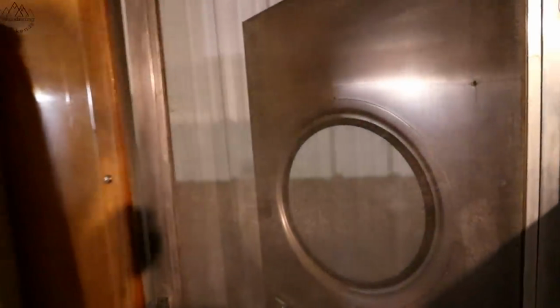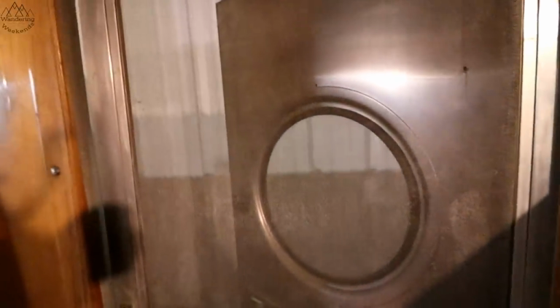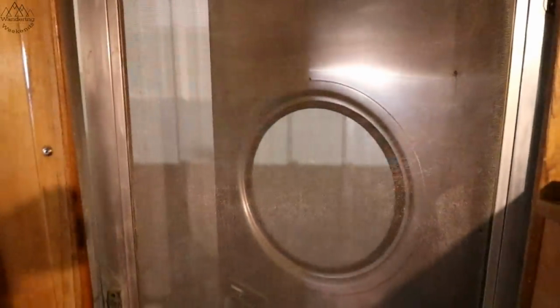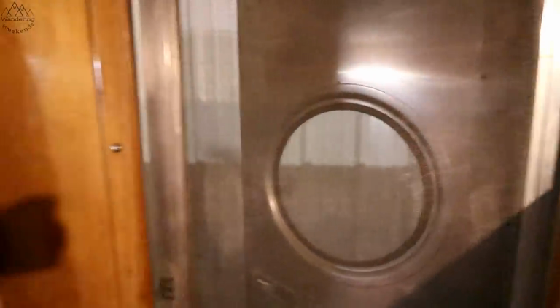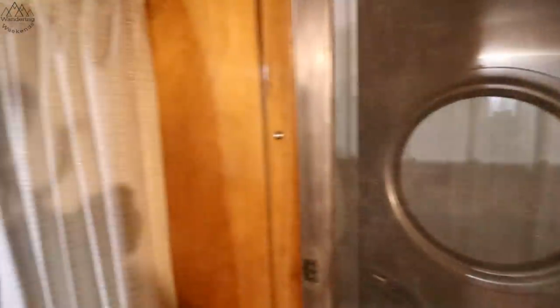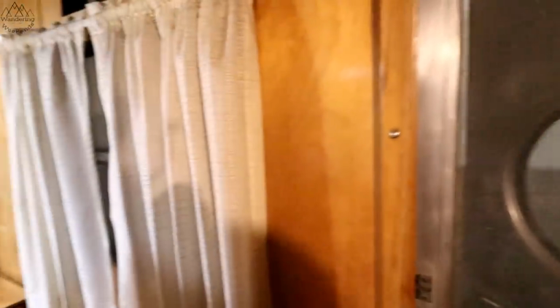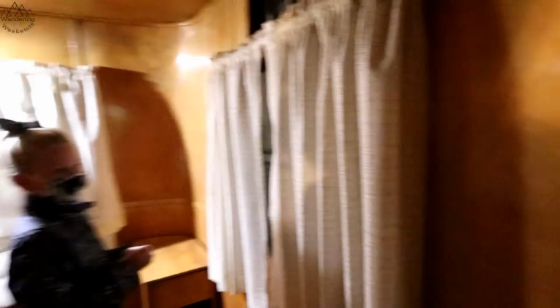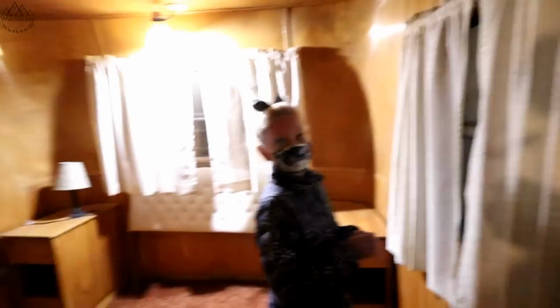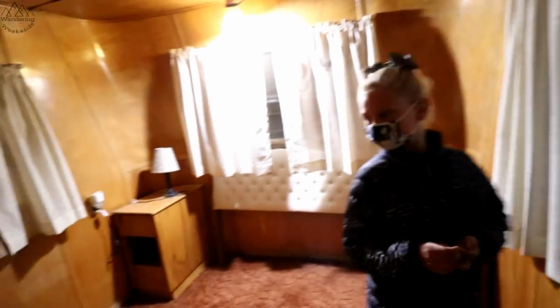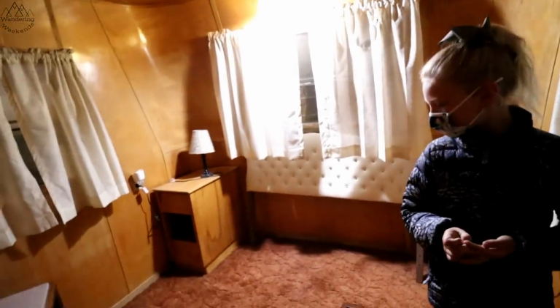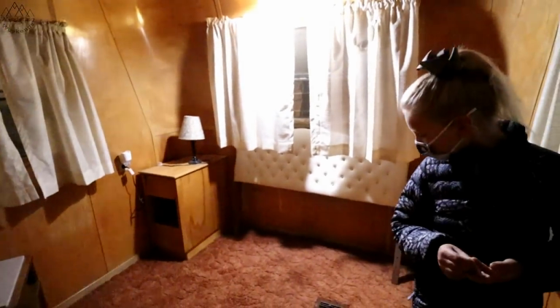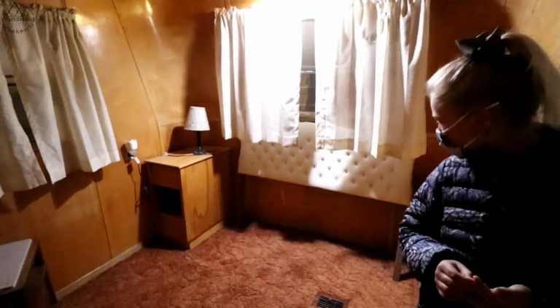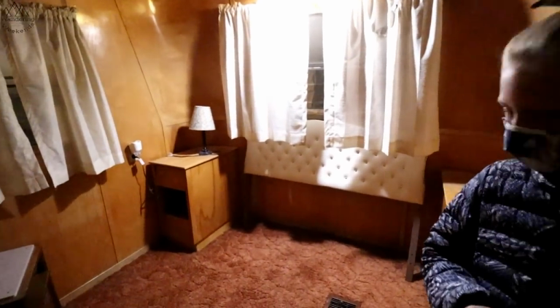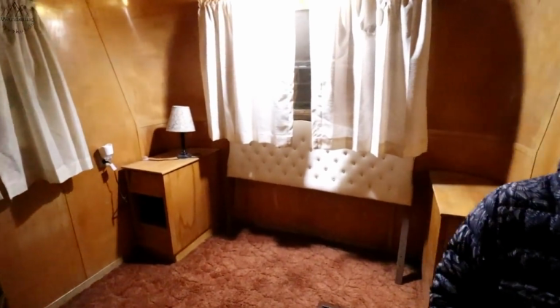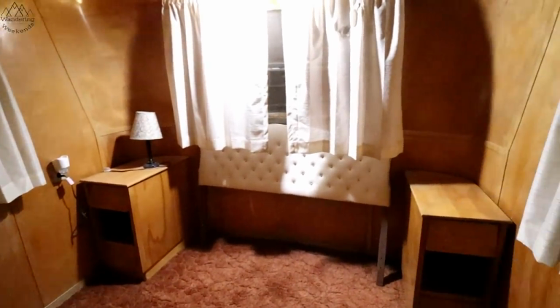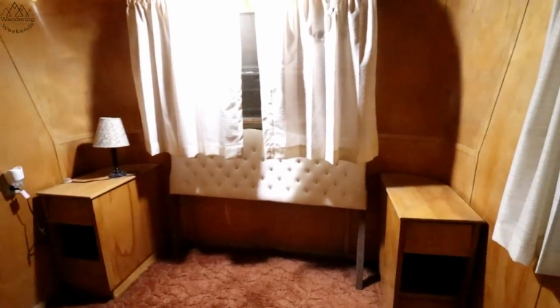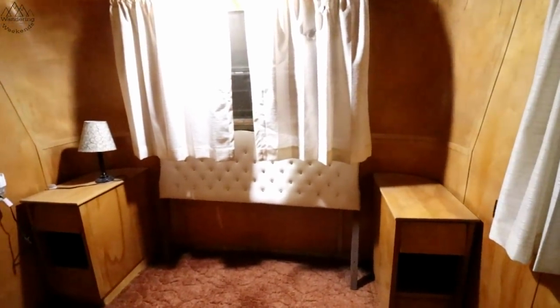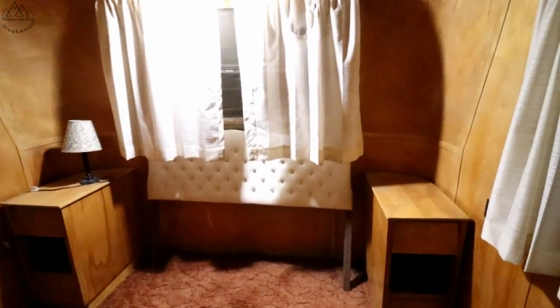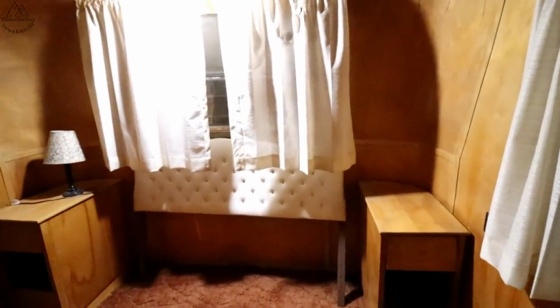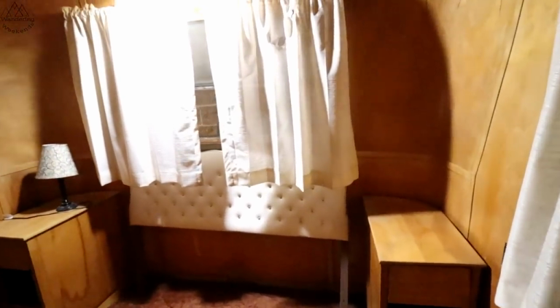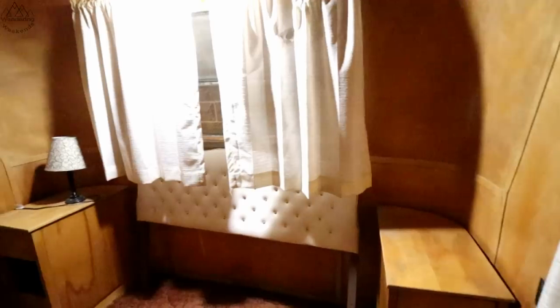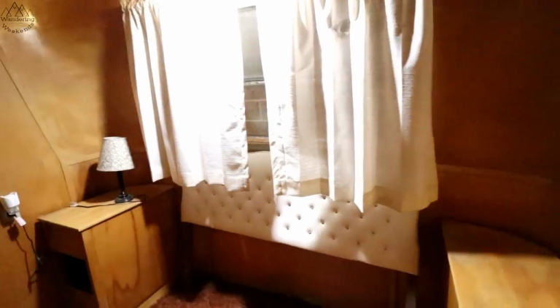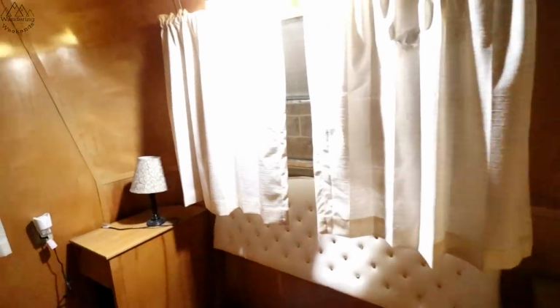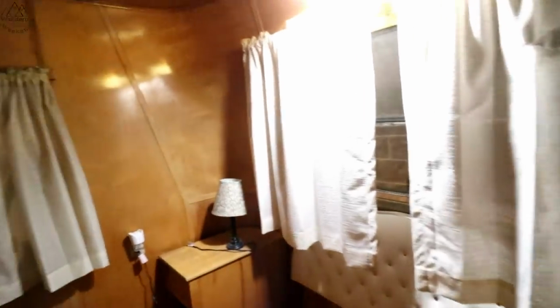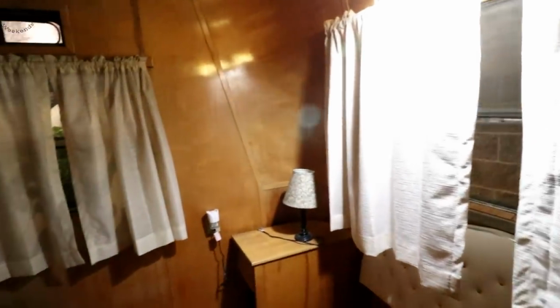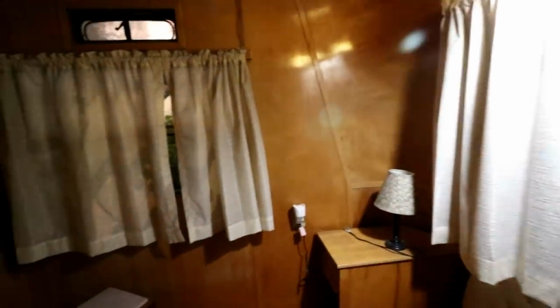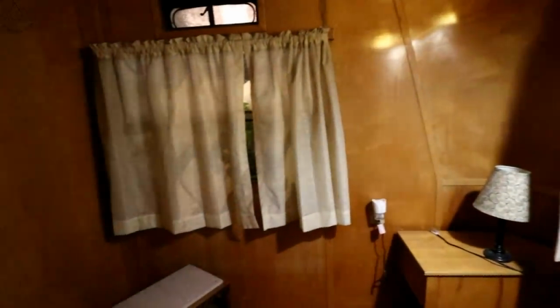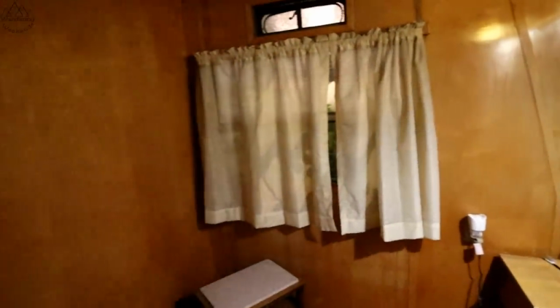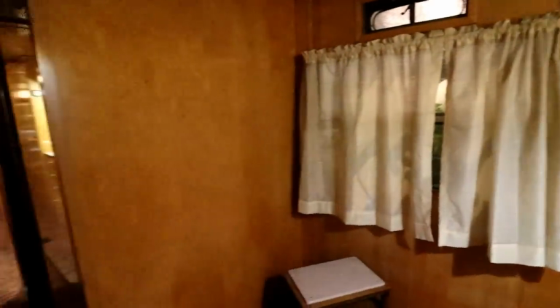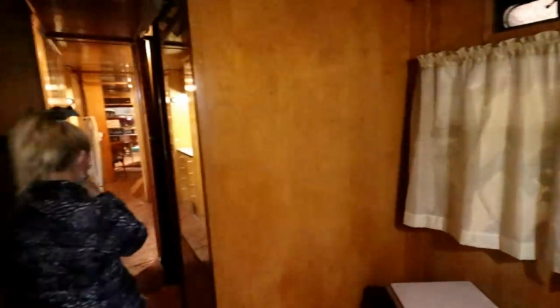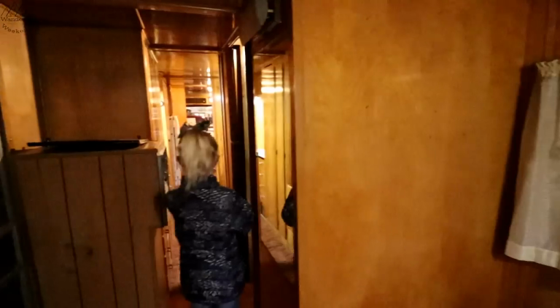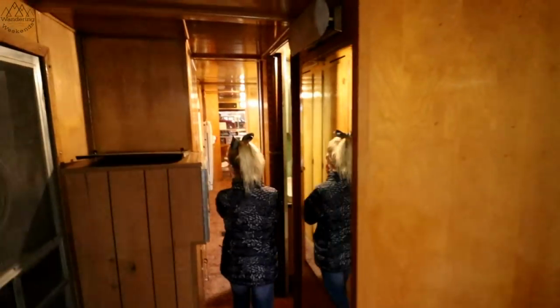The other door with a porthole. I bet you could put a residential bed back here — there's the headboard. You could probably fit a king size bed back here. This thing is huge. 1954 Spartan.